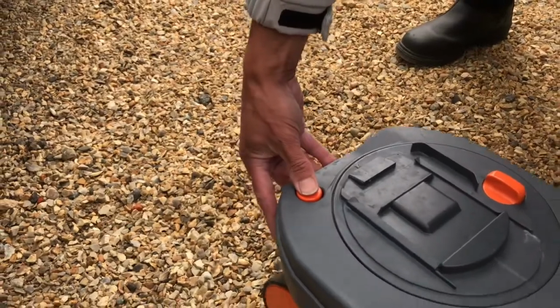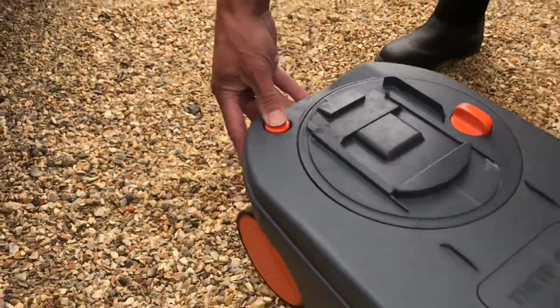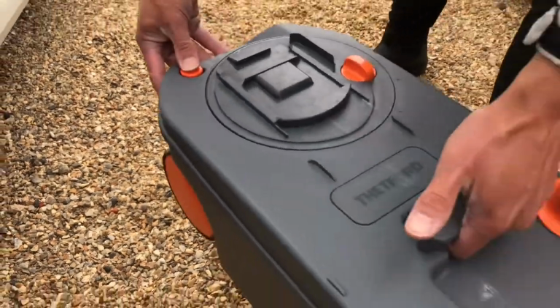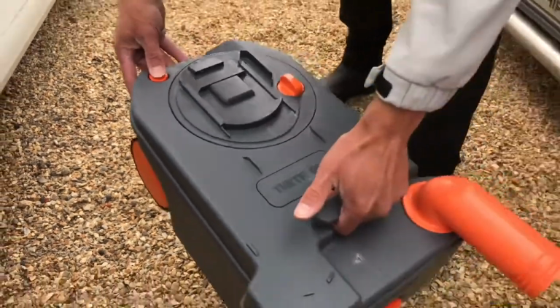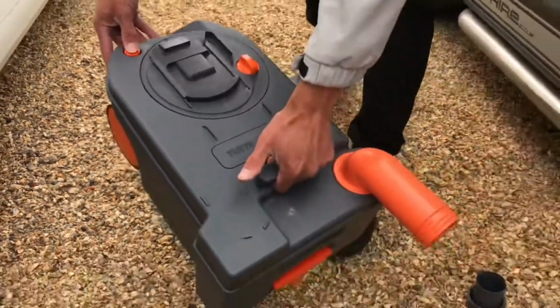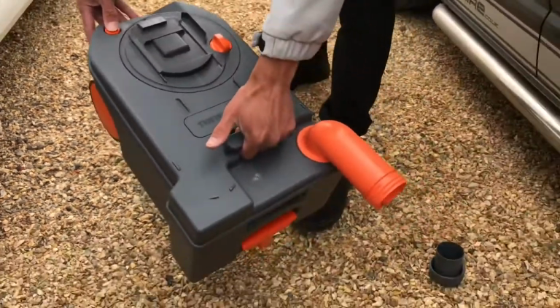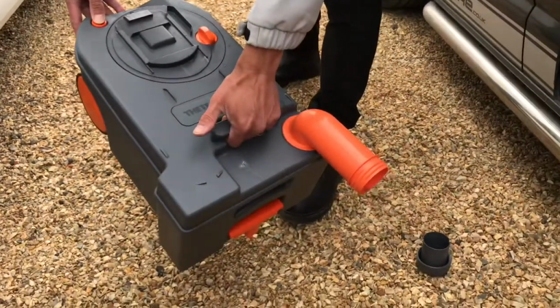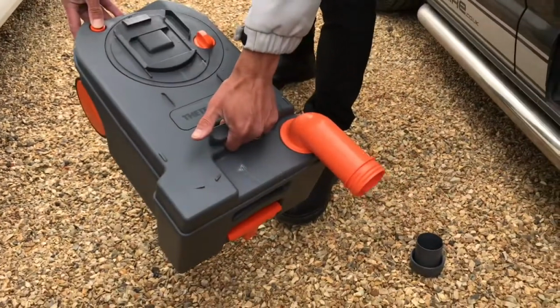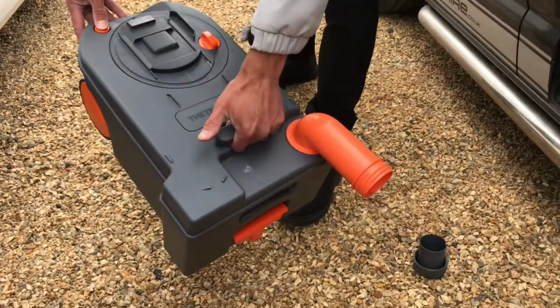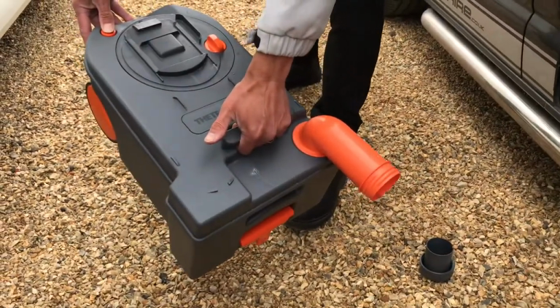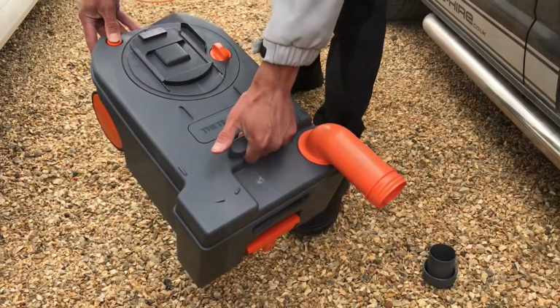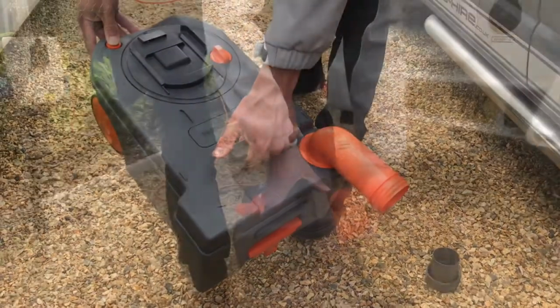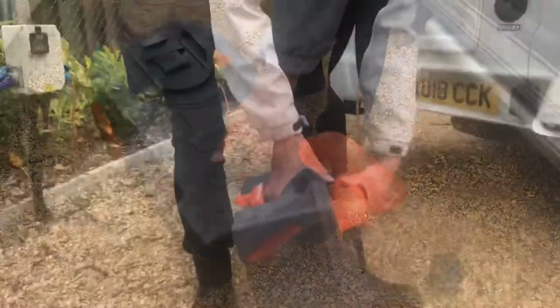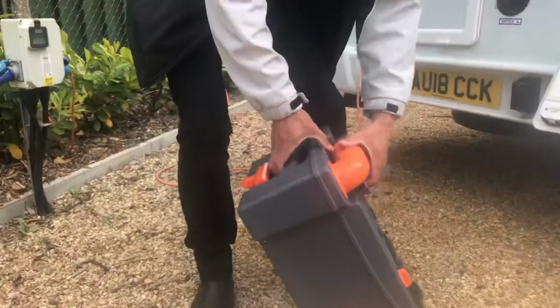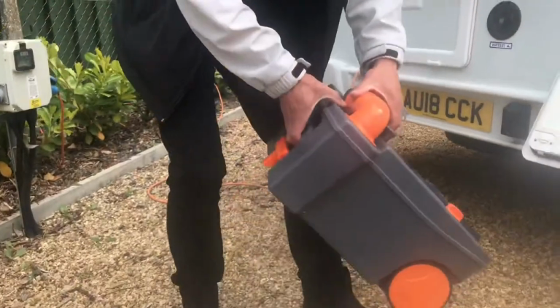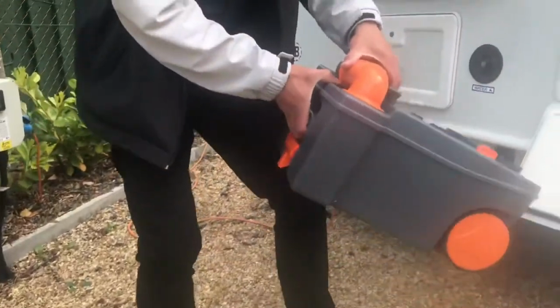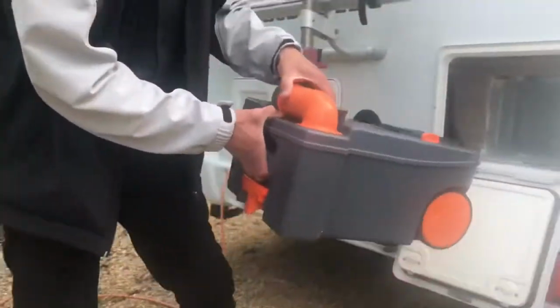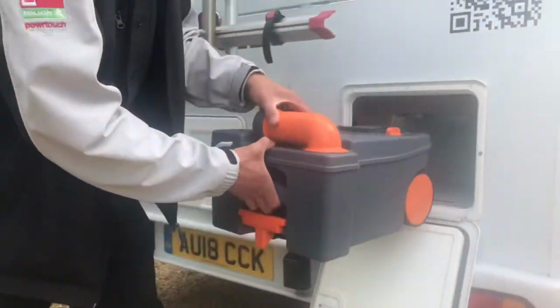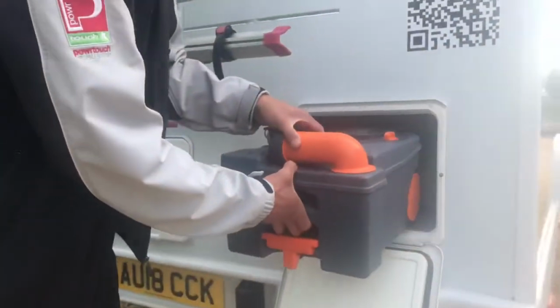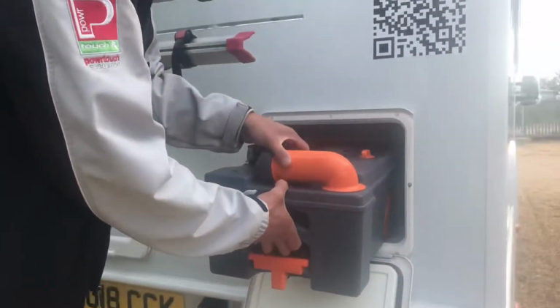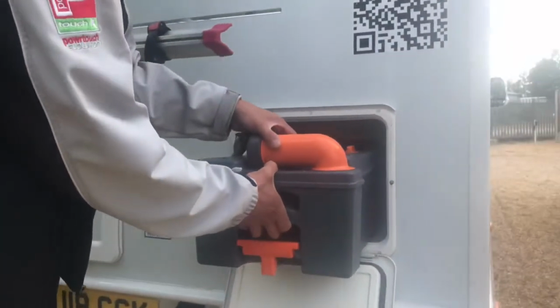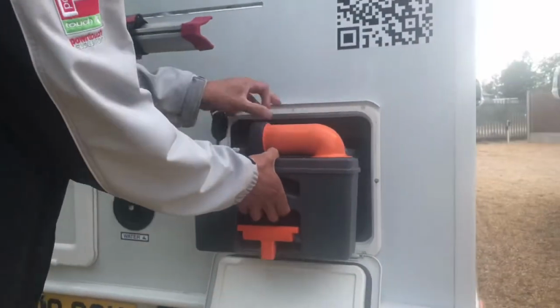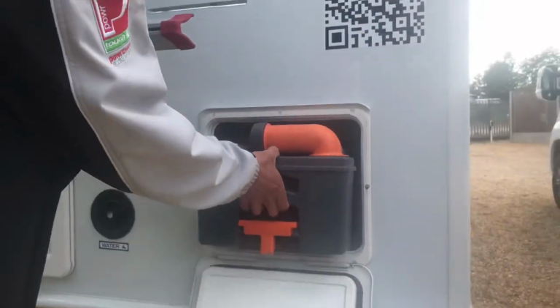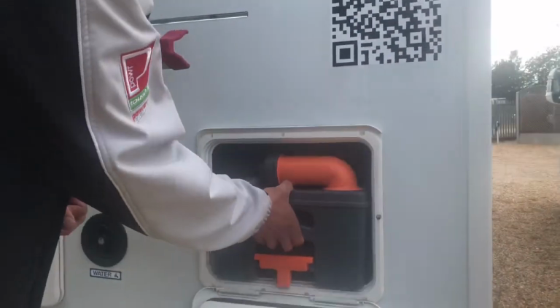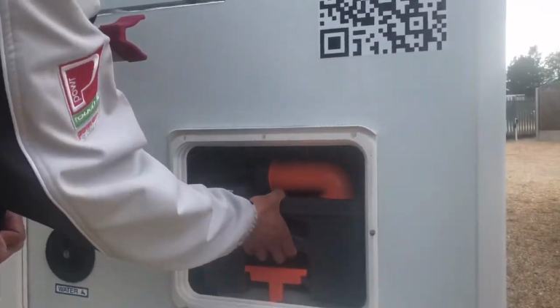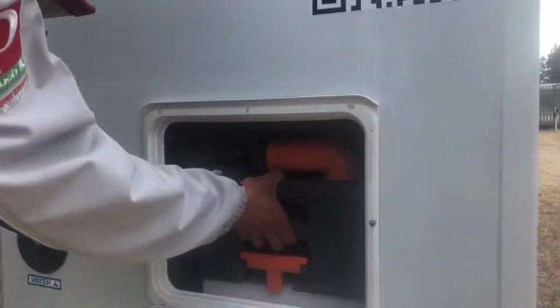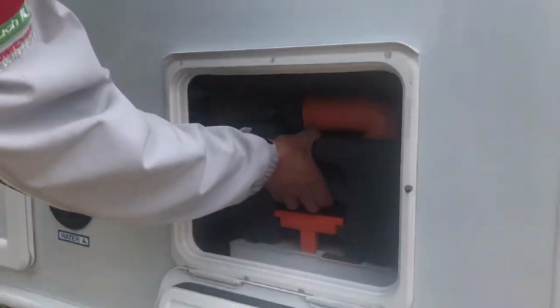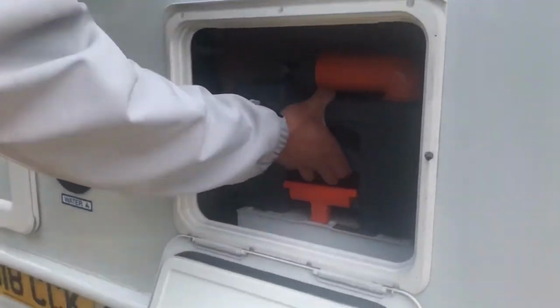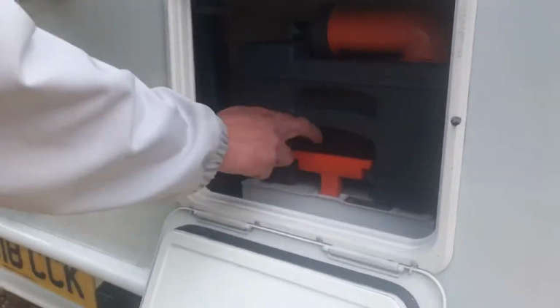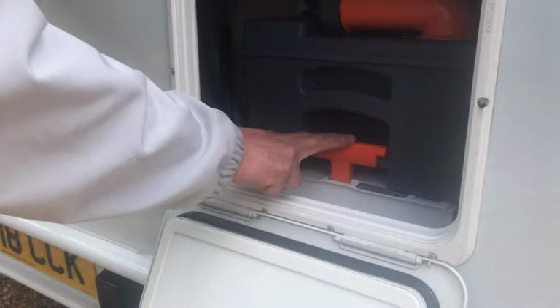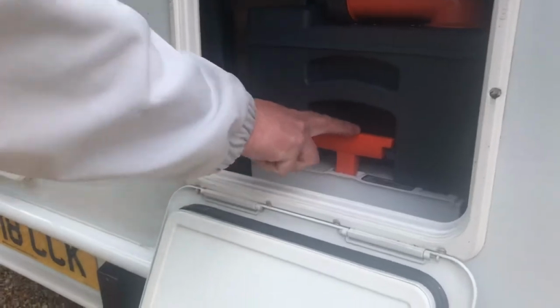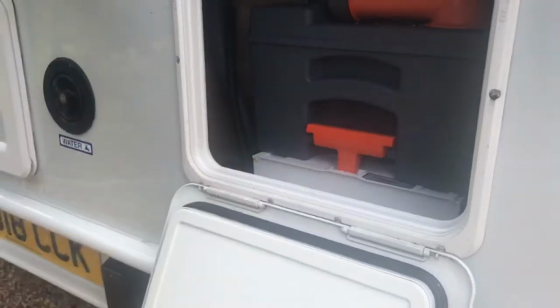You'll find instructions on using toilet chemicals inside the motorhome. To put the cassette back in, just slide it back into place until the orange tab locates in the slot.